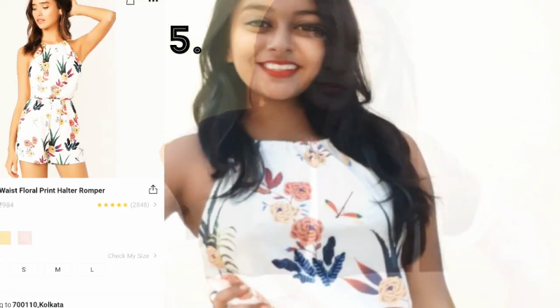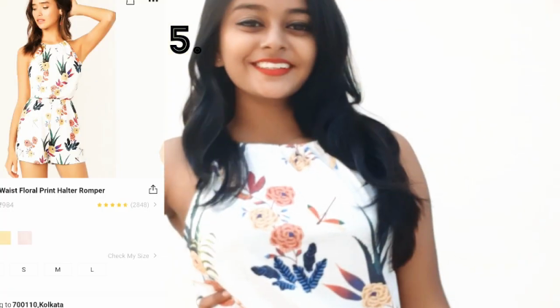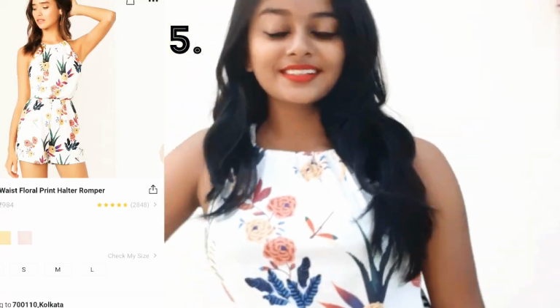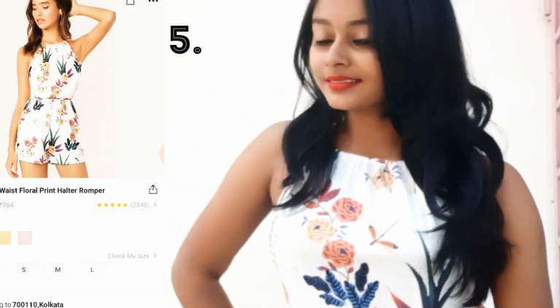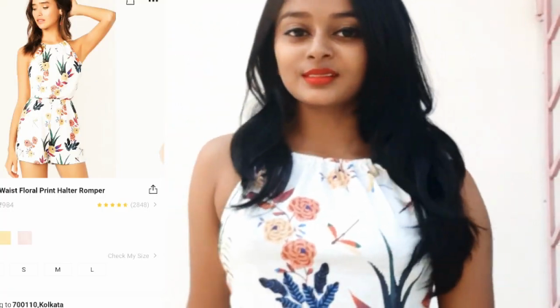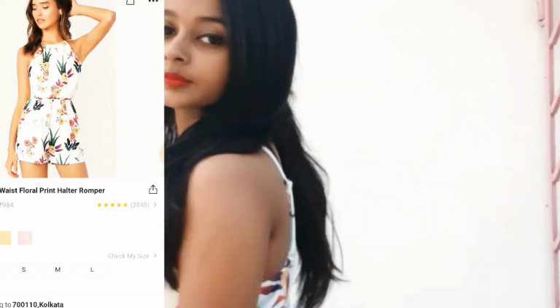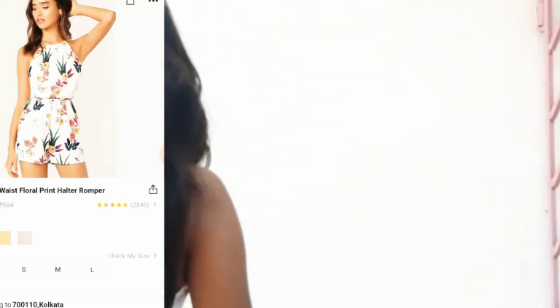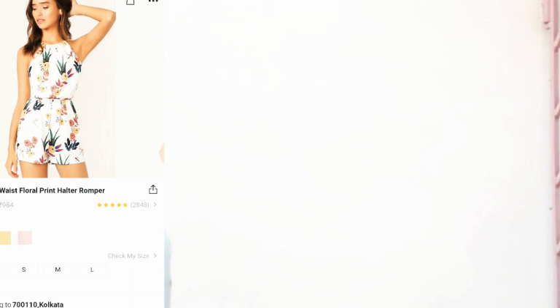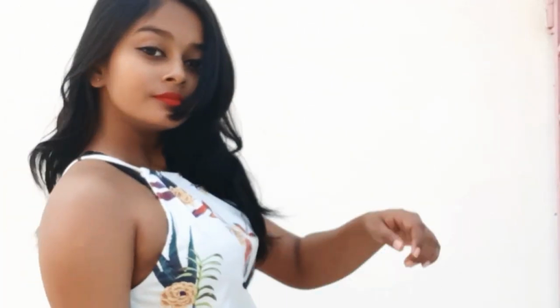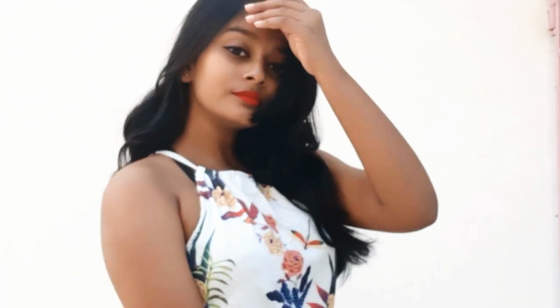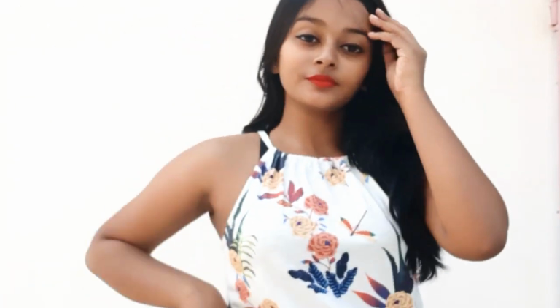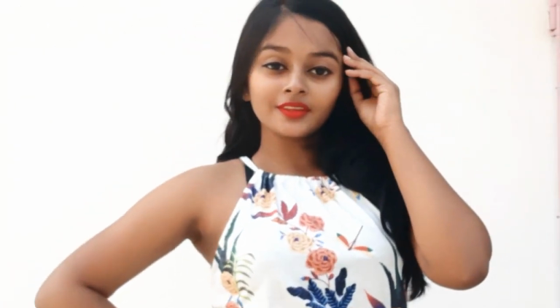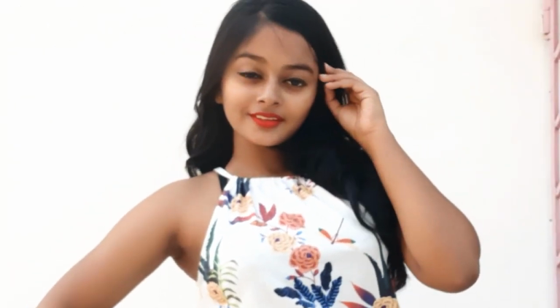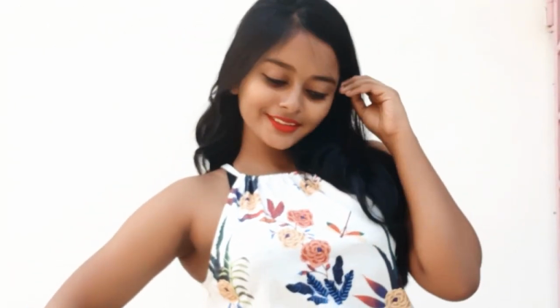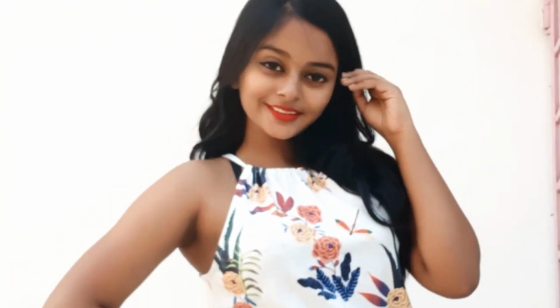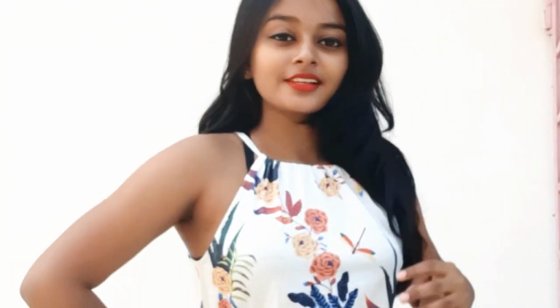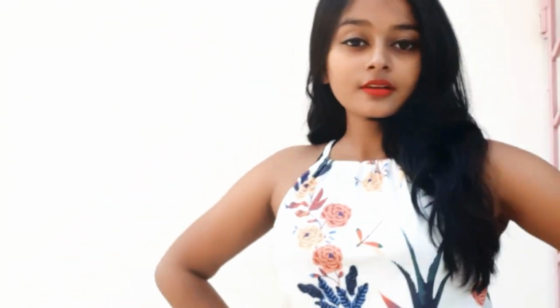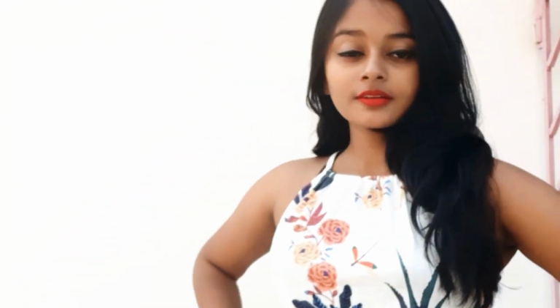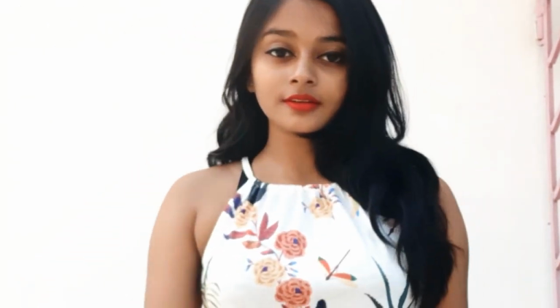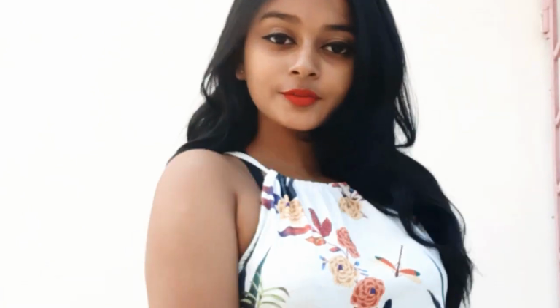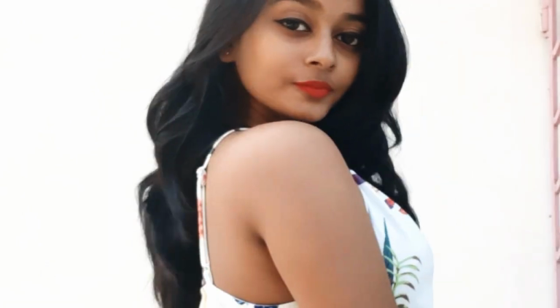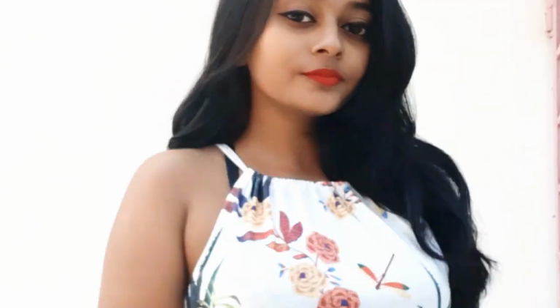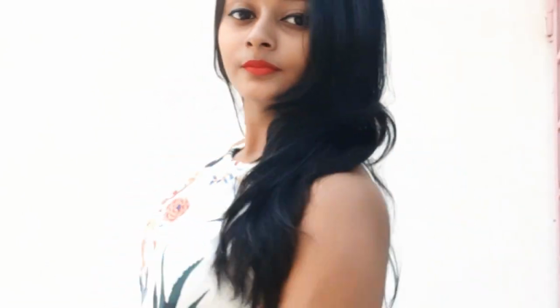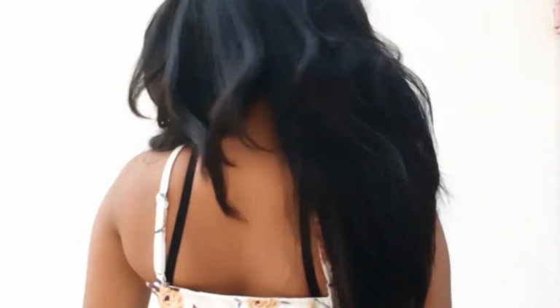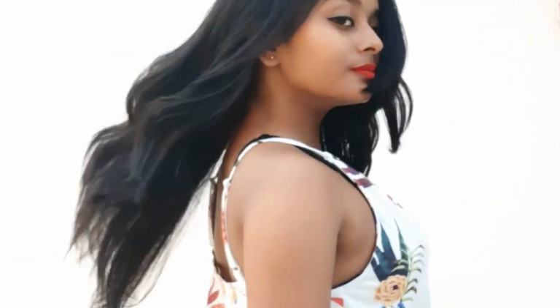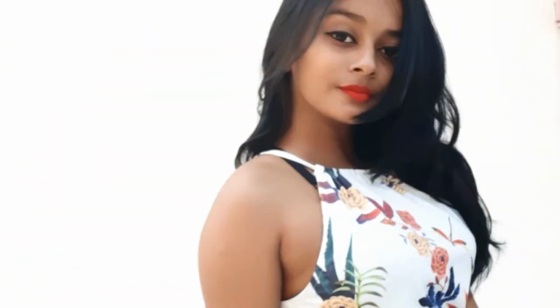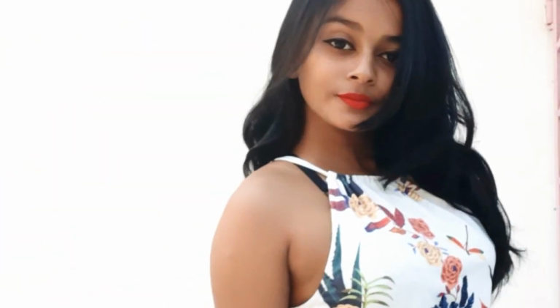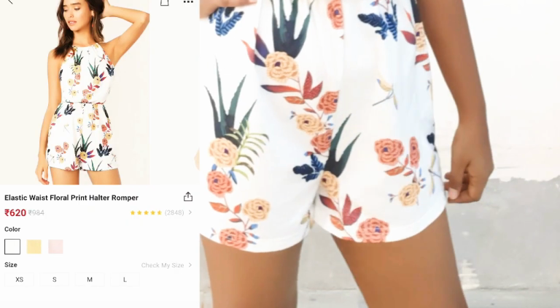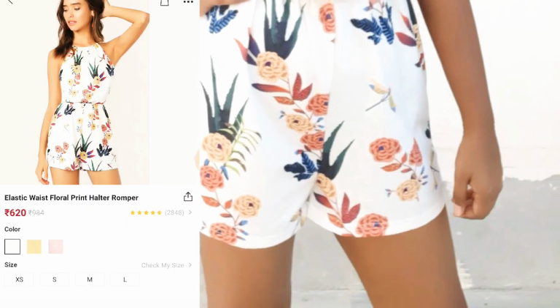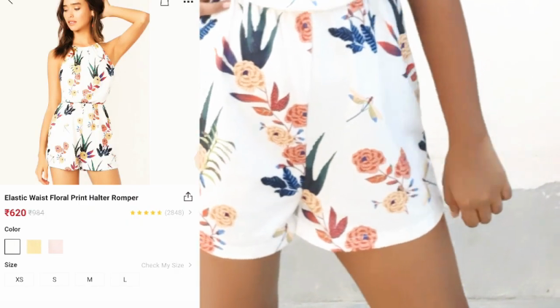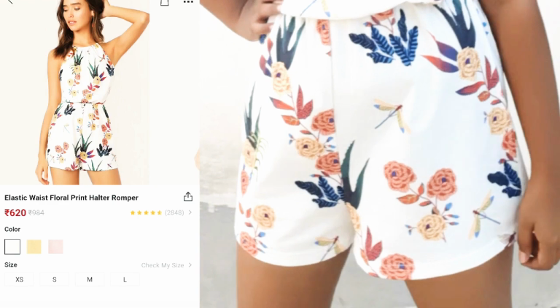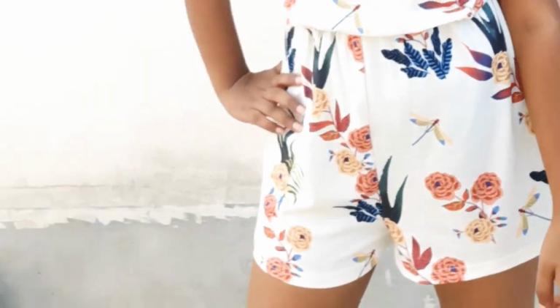Next I bought this floral print jumpsuit and I love the color combinations and the floral prints. It's absolutely perfect for summer days and it's quite short but so comfy.